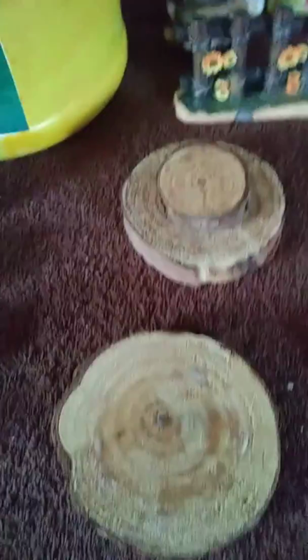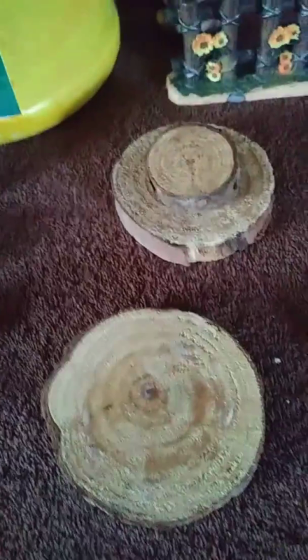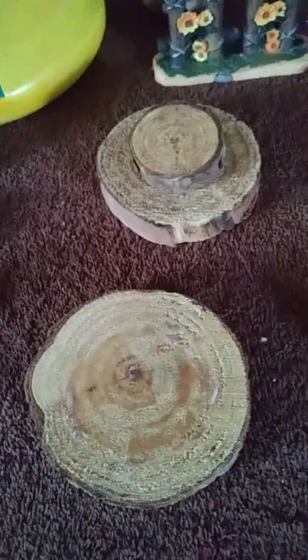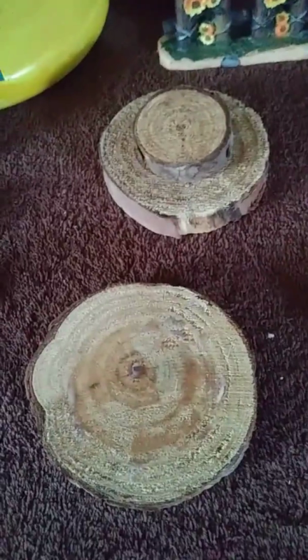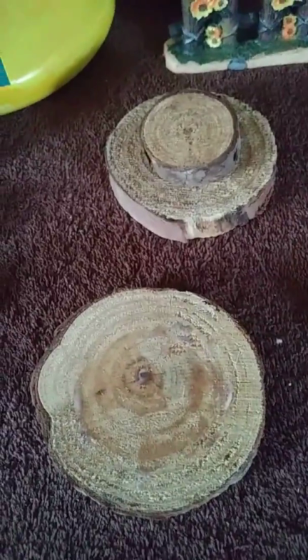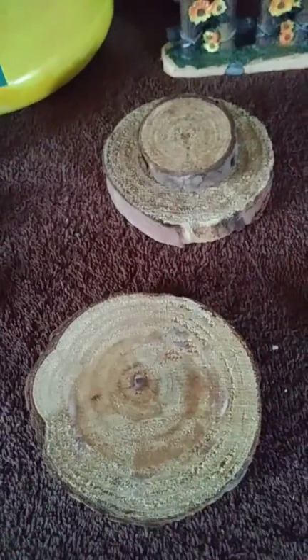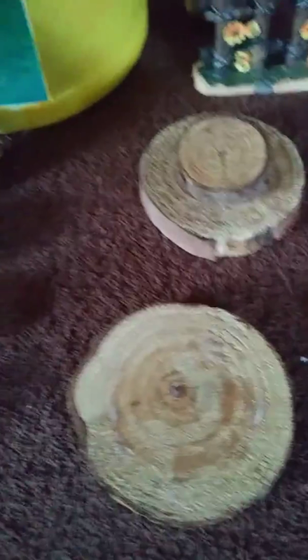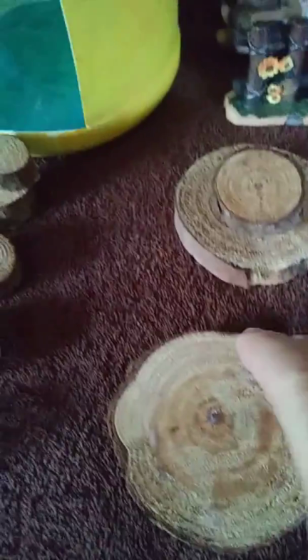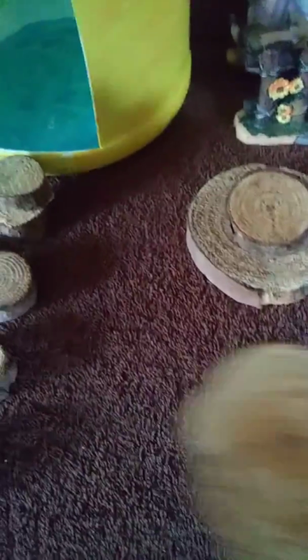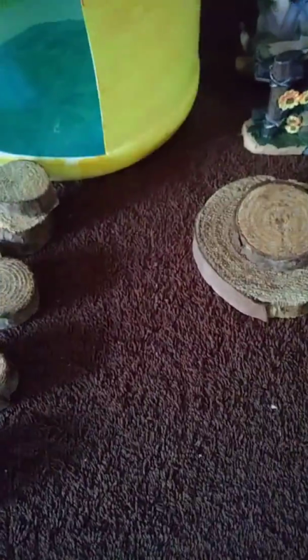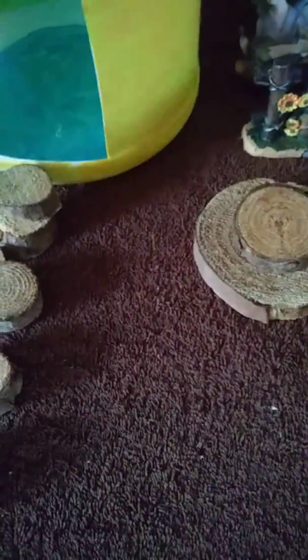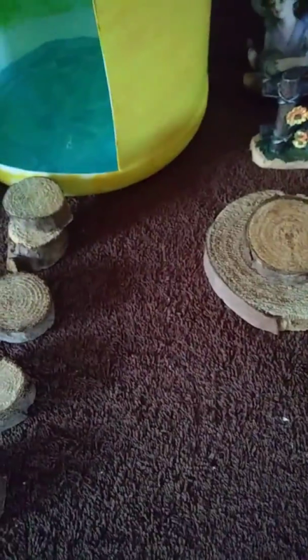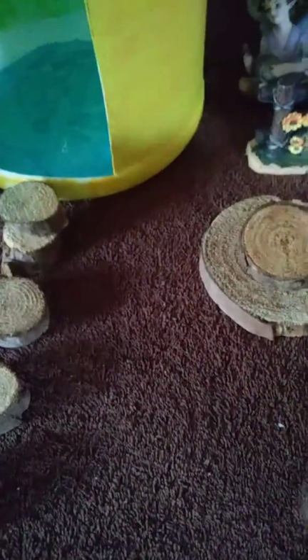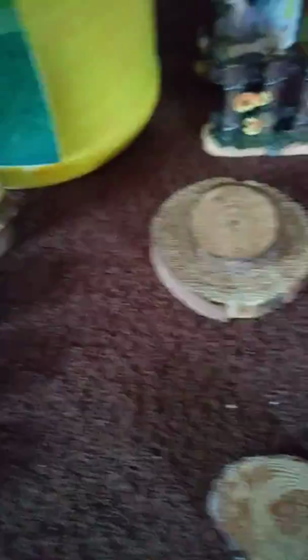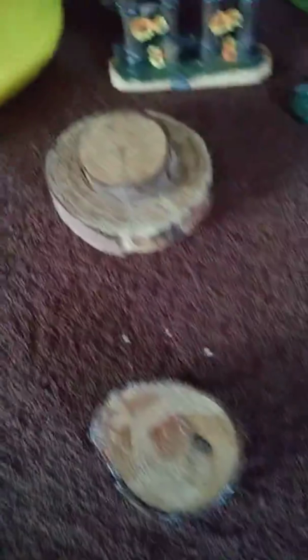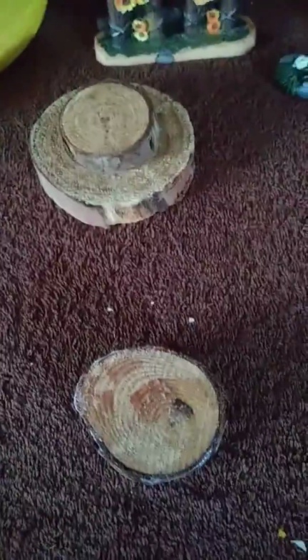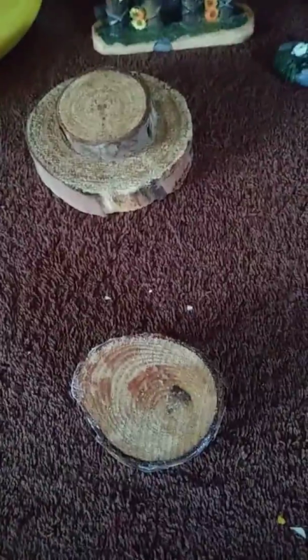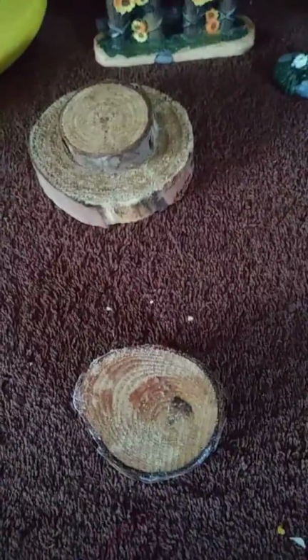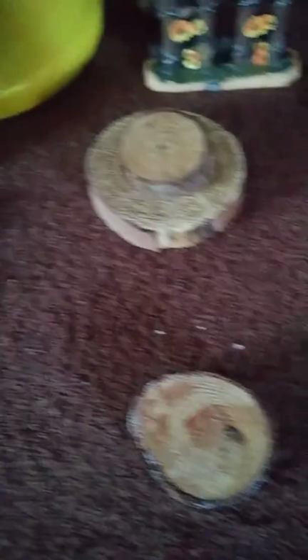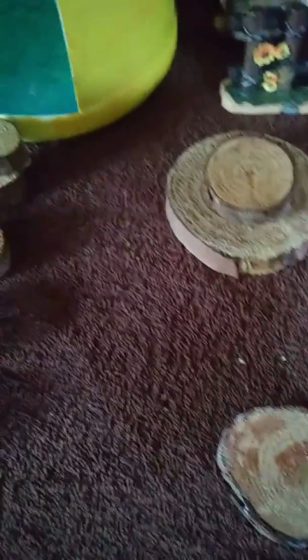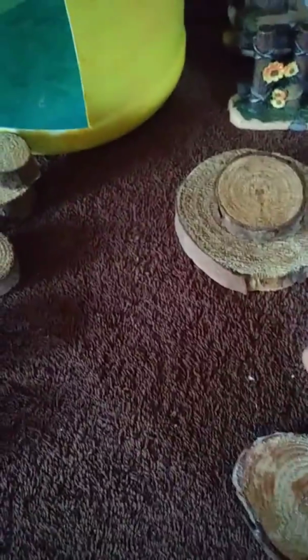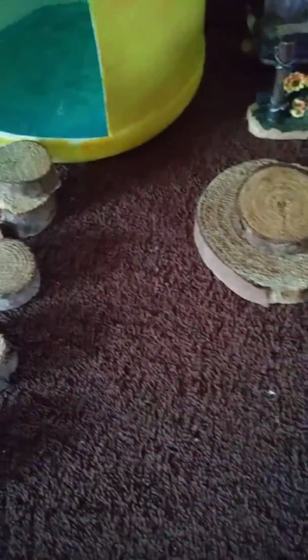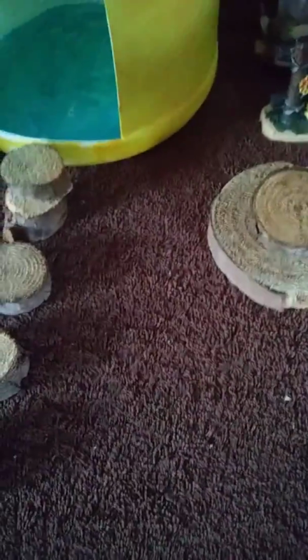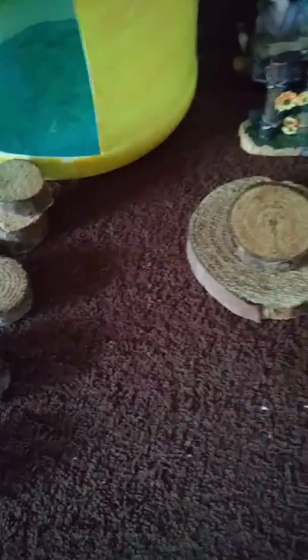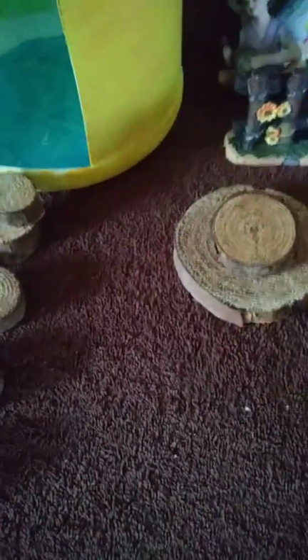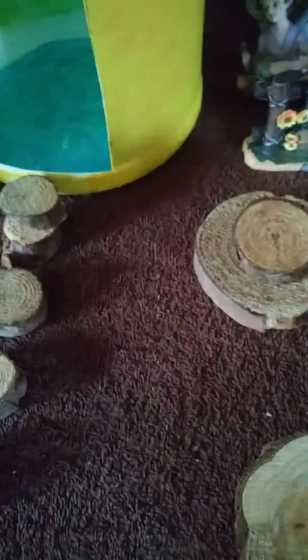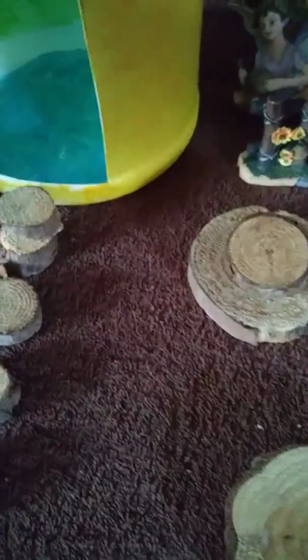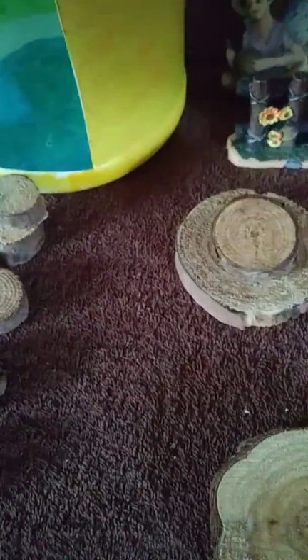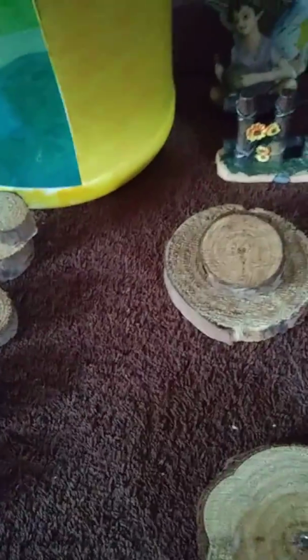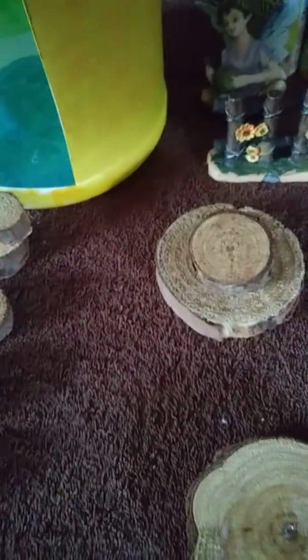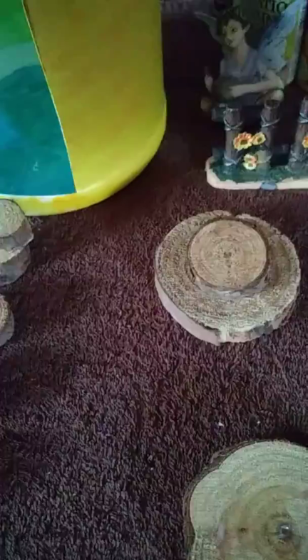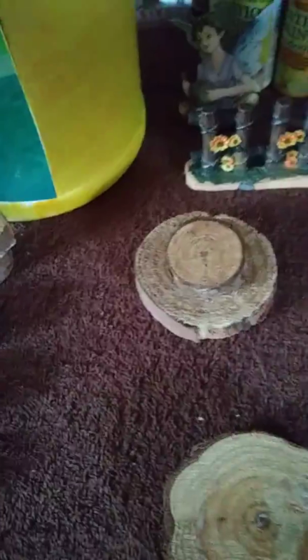I use that size wood, then that size wood. I use E6000 glue.